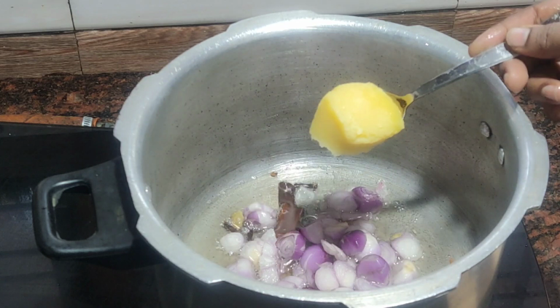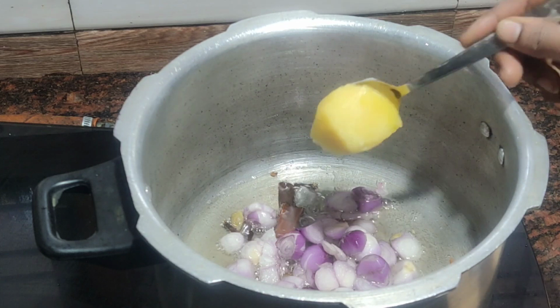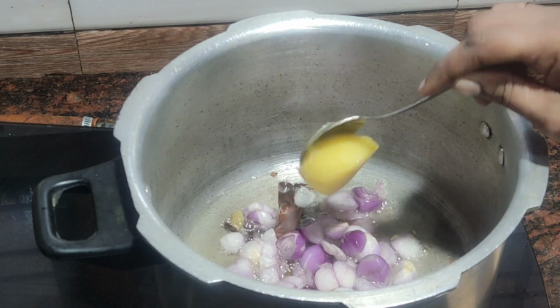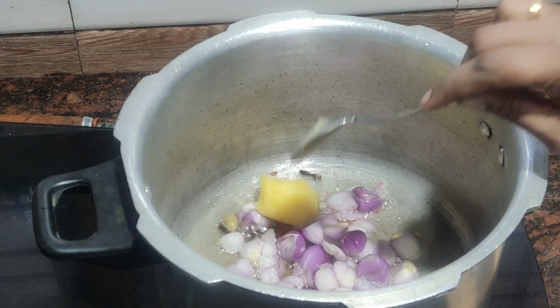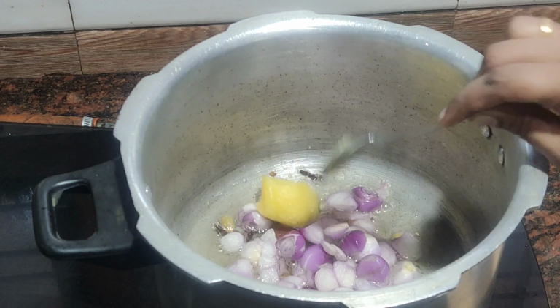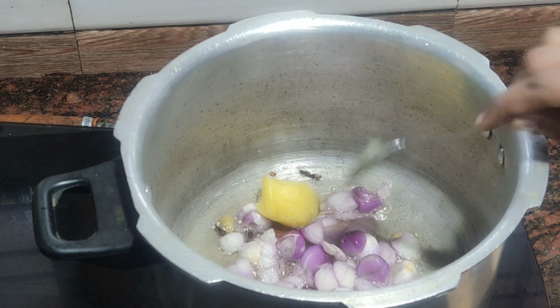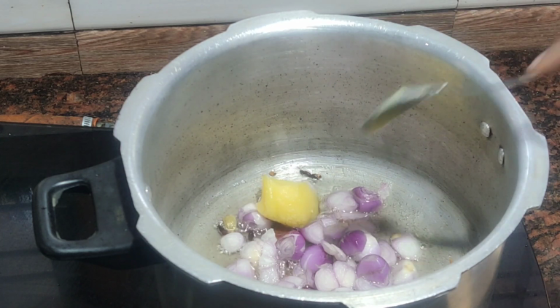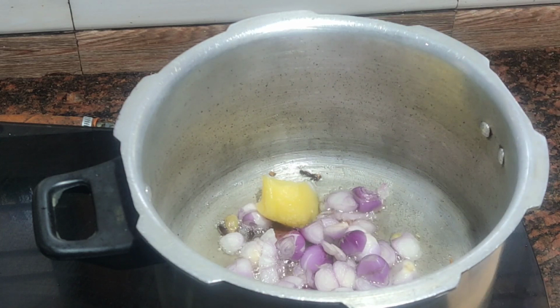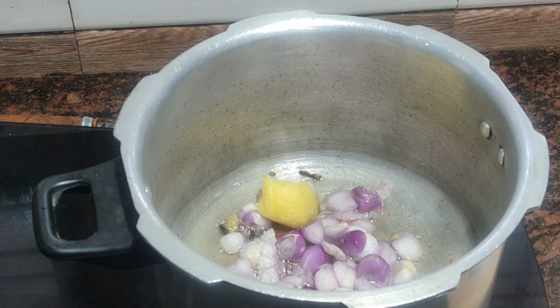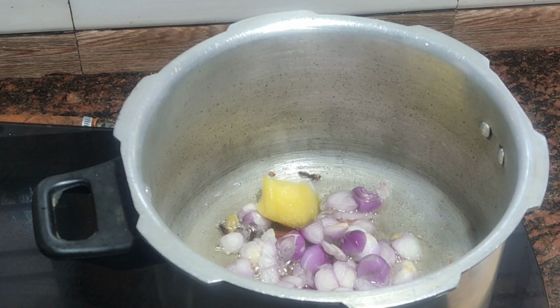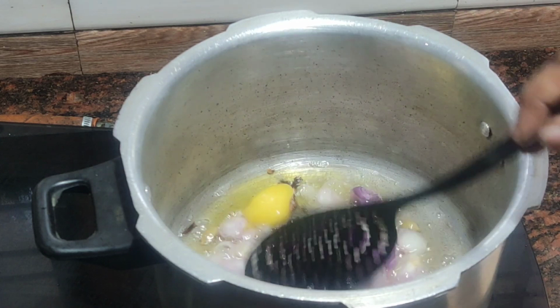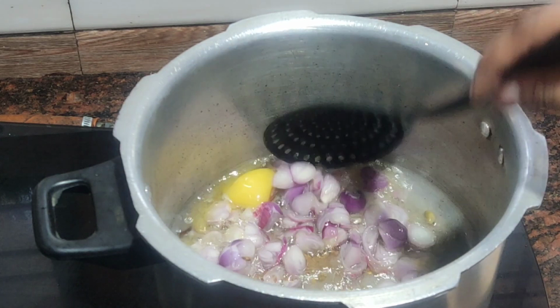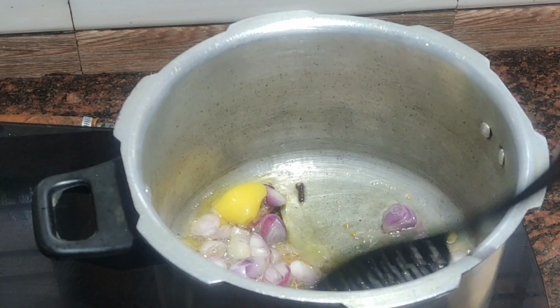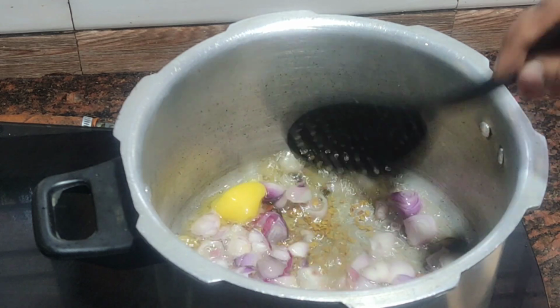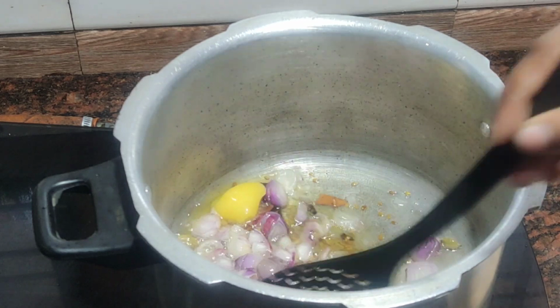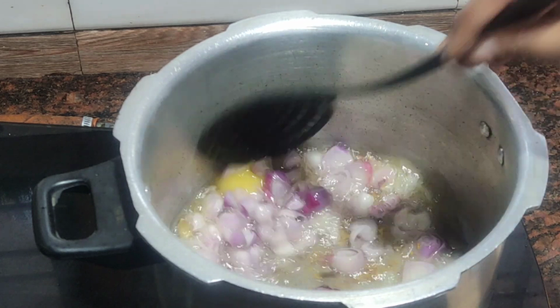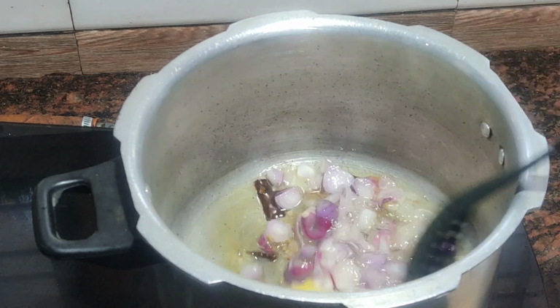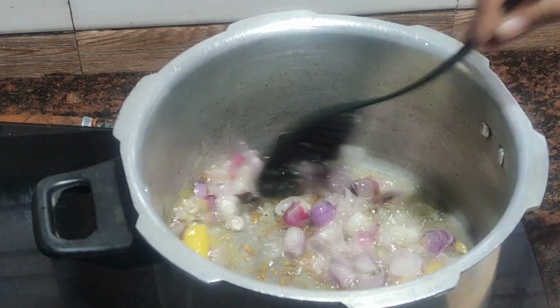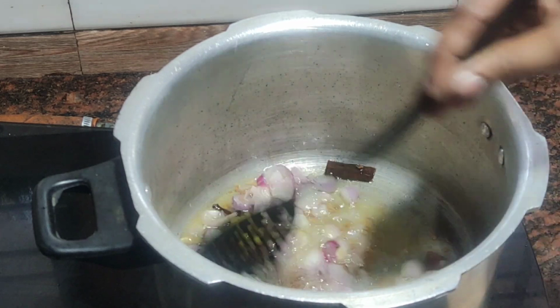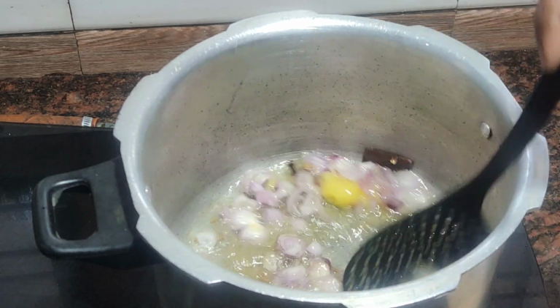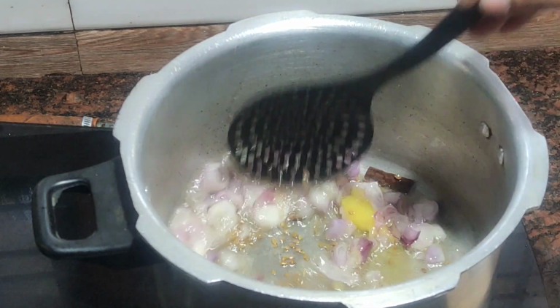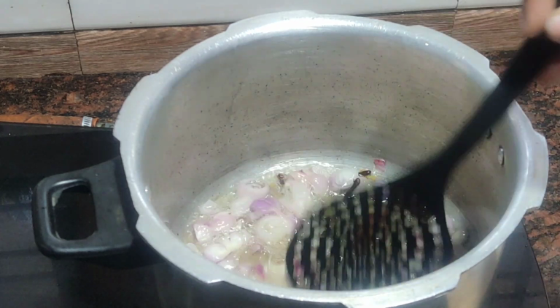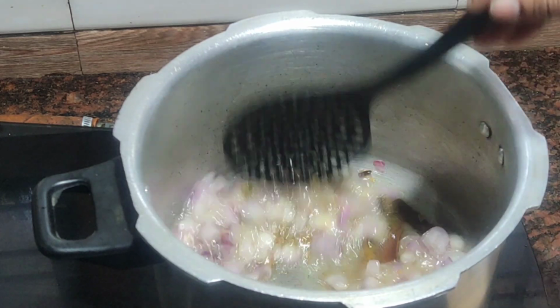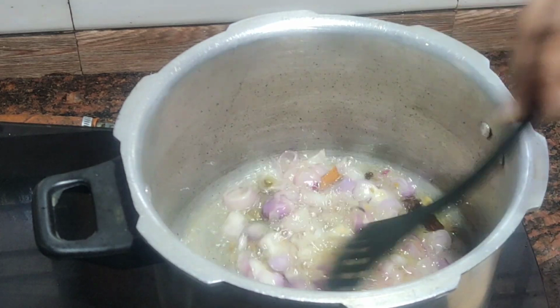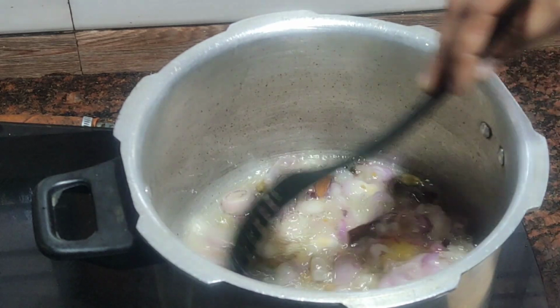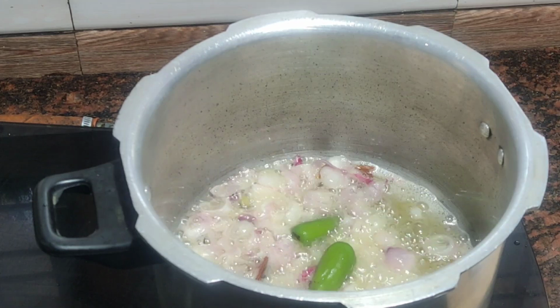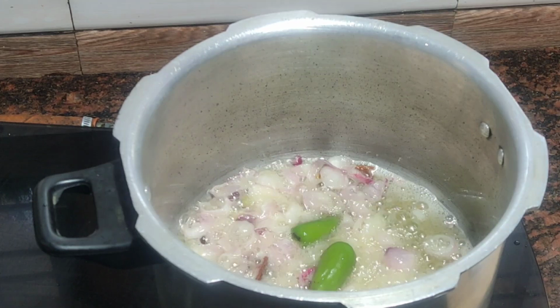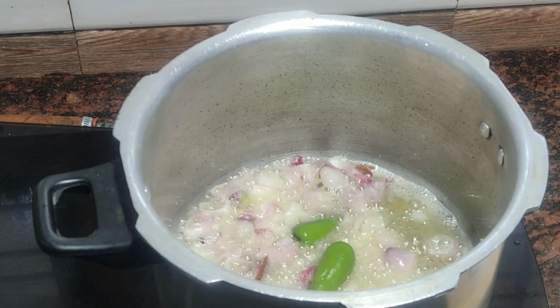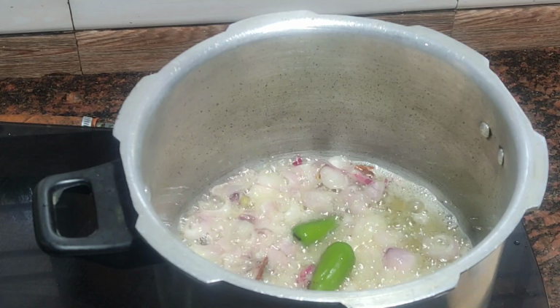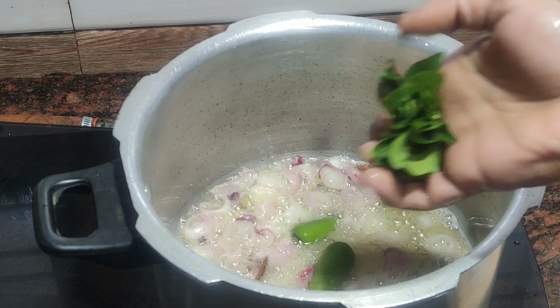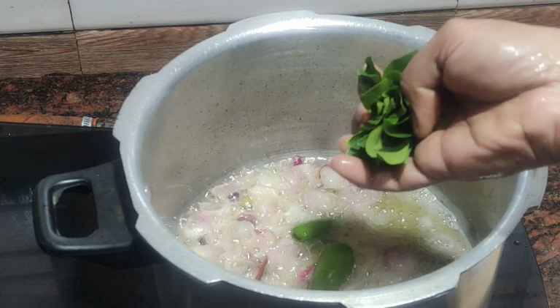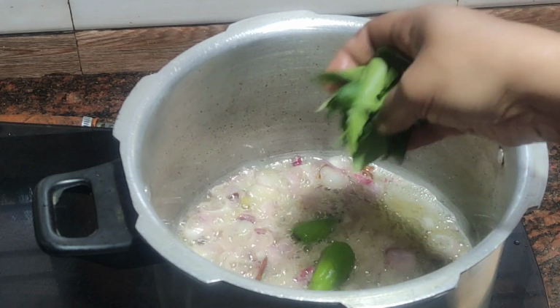I am going to cook the rice. You are ready to cook the rice. You will cook it. You can cook it.